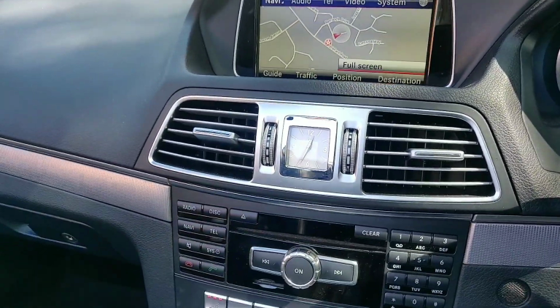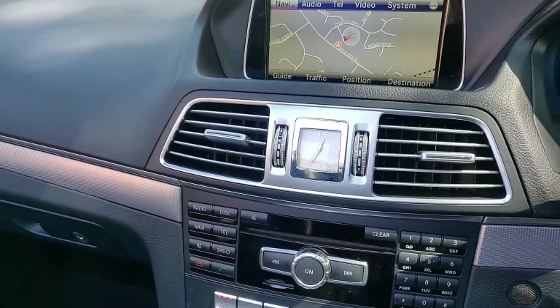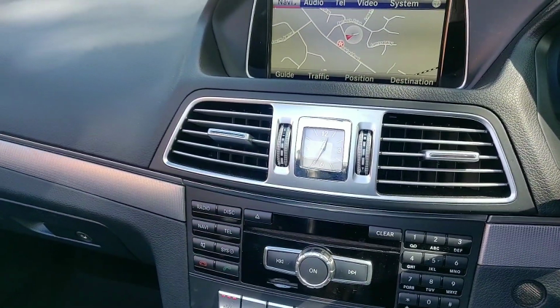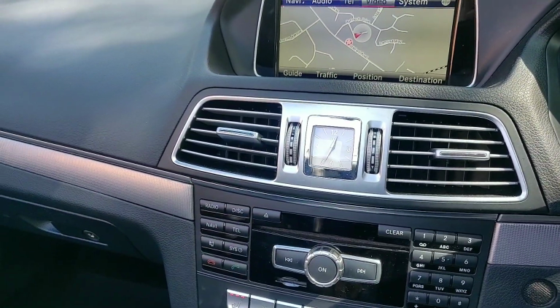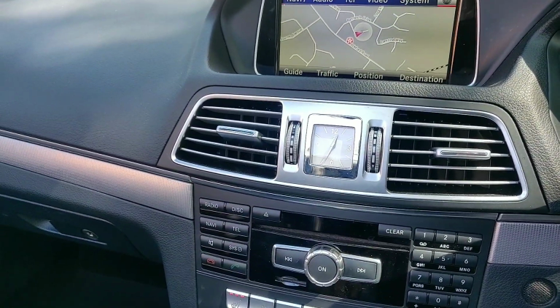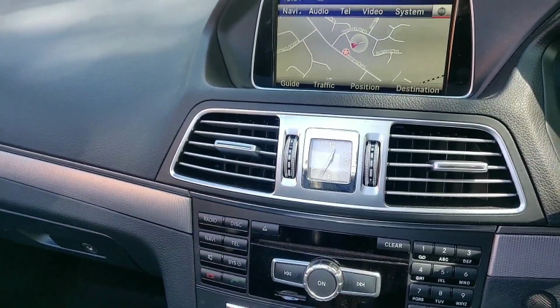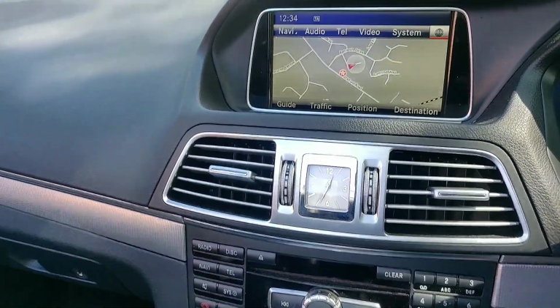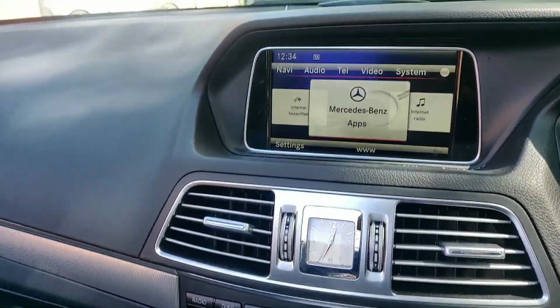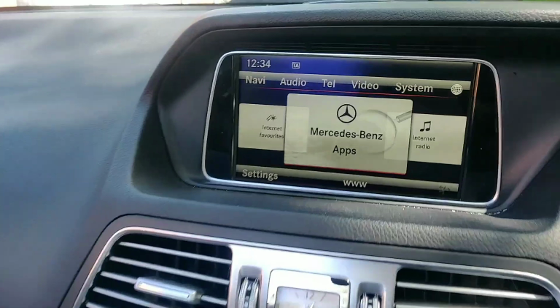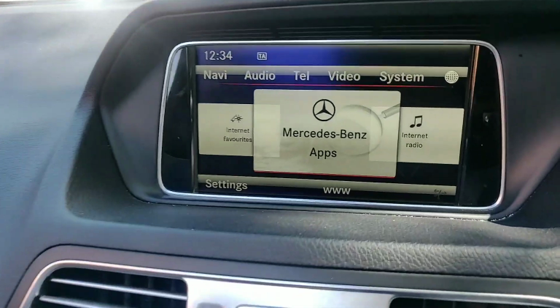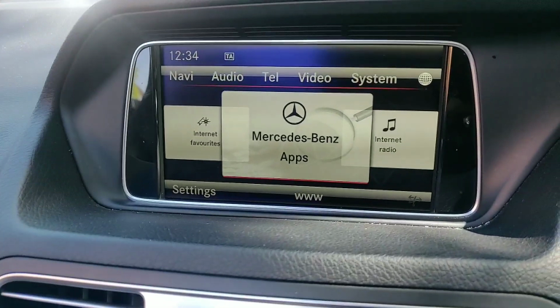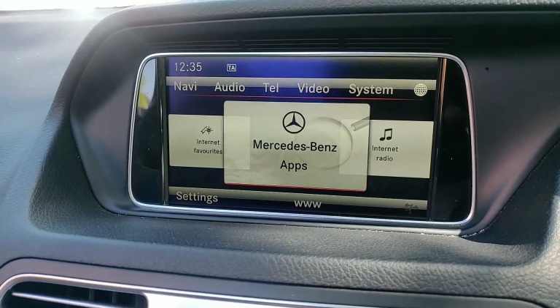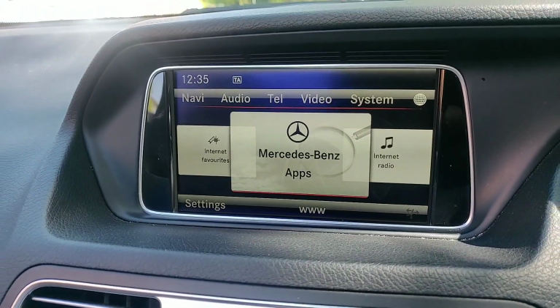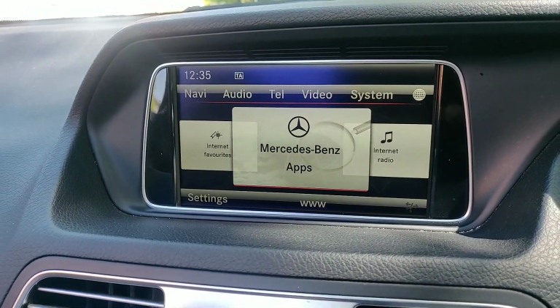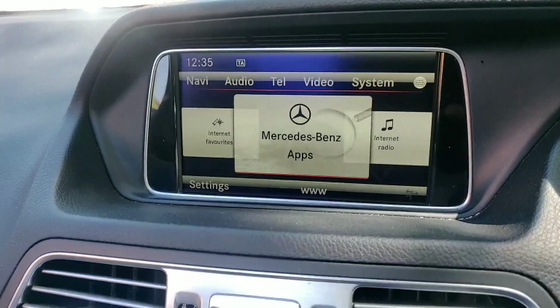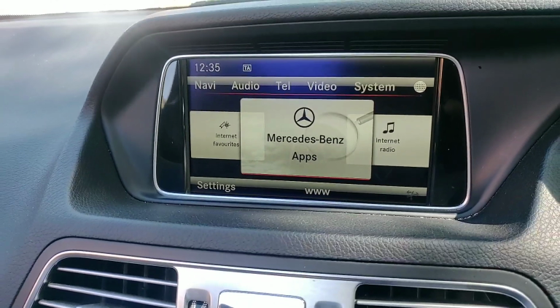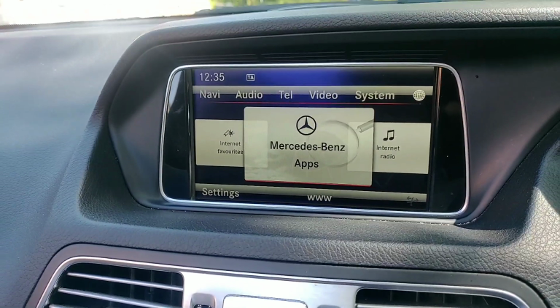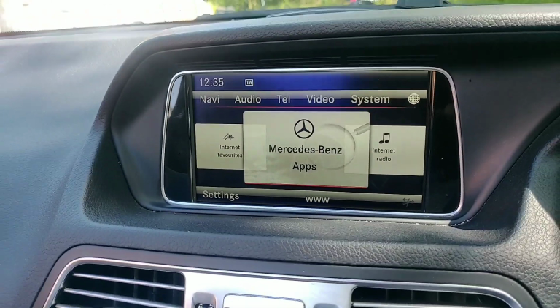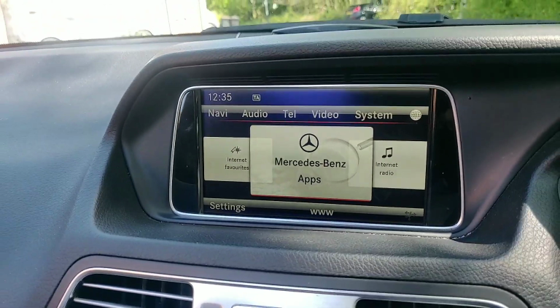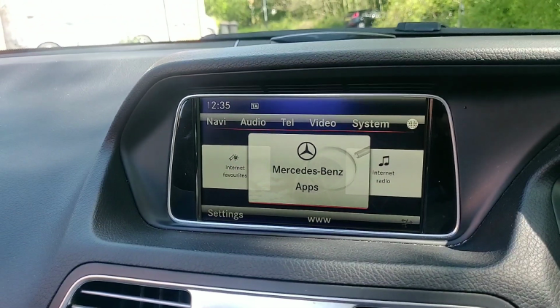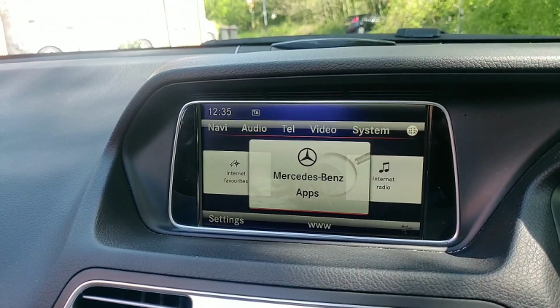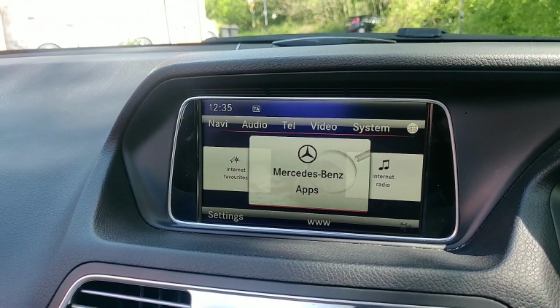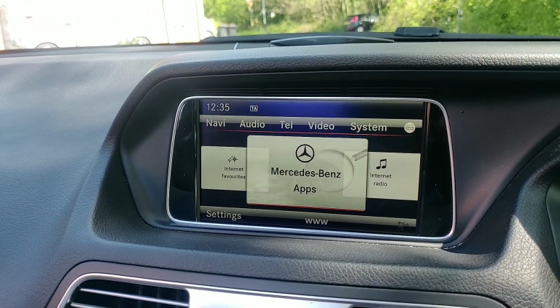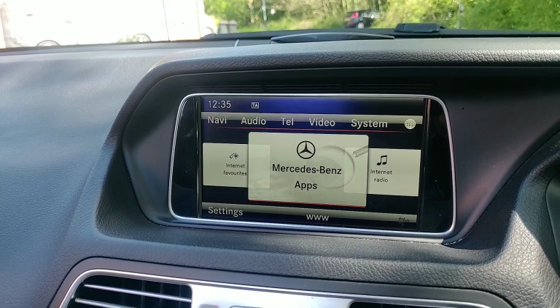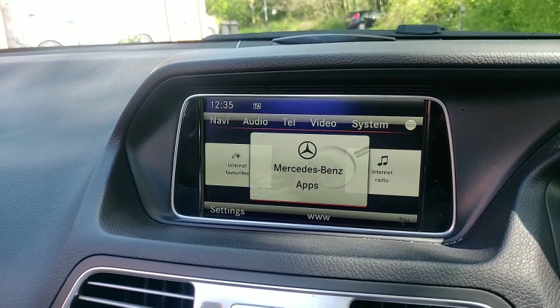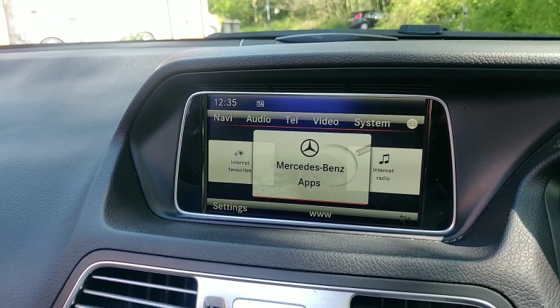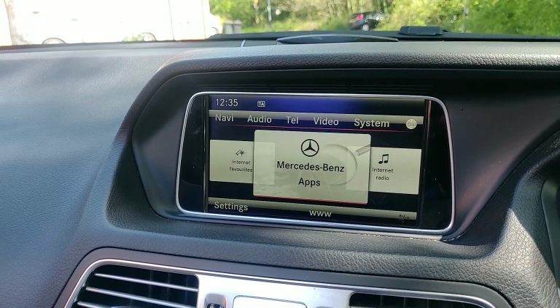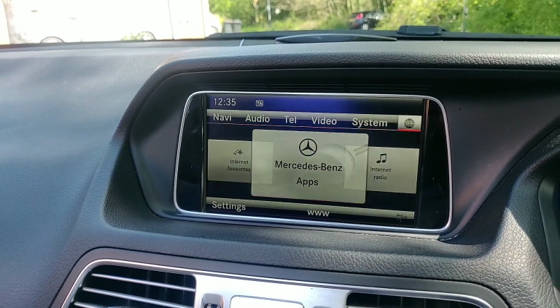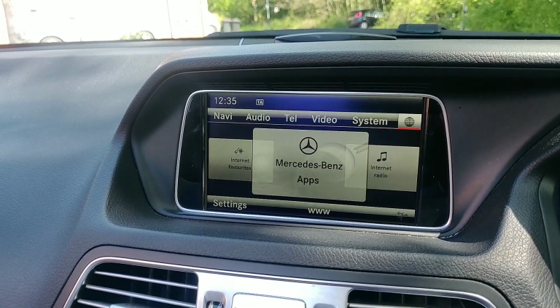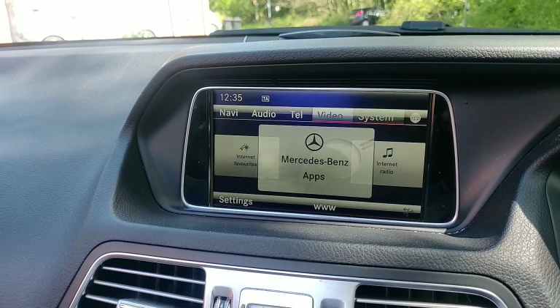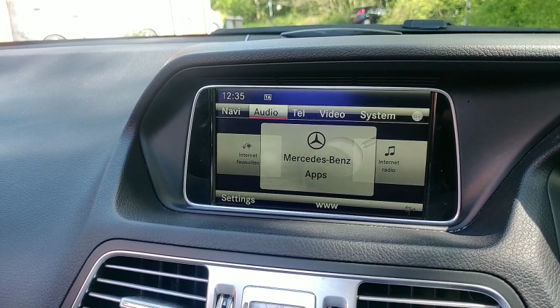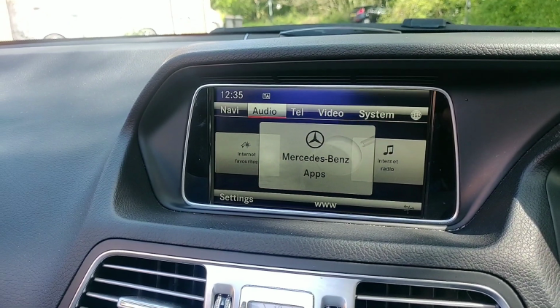It also has Command Online, which is where you access the web through the car. You connect your phone to it and then it'll connect to the internet from there.